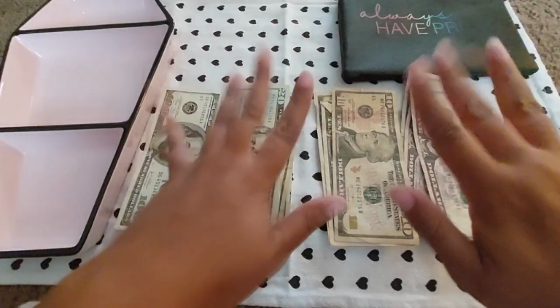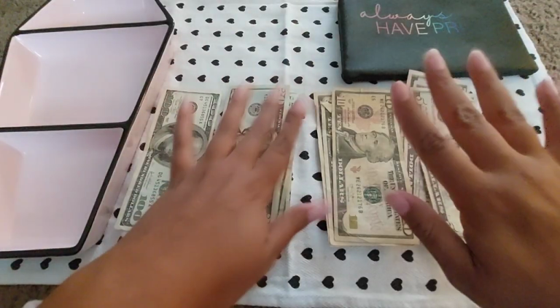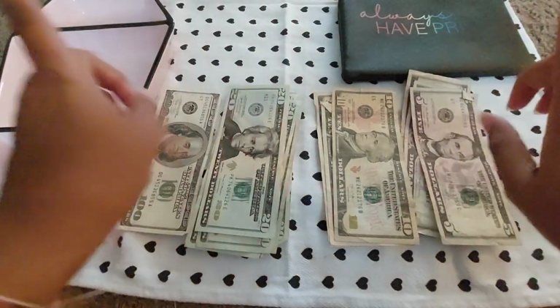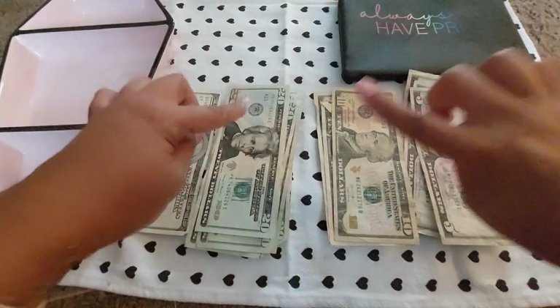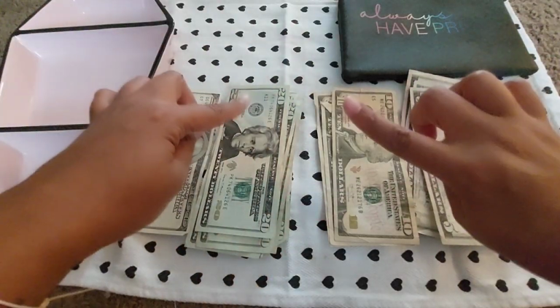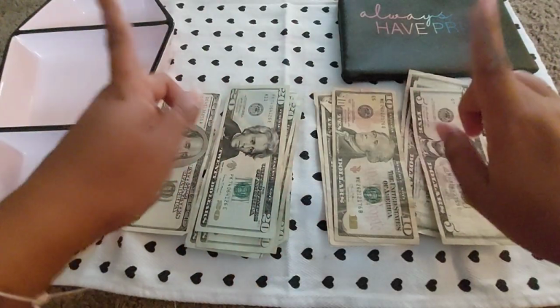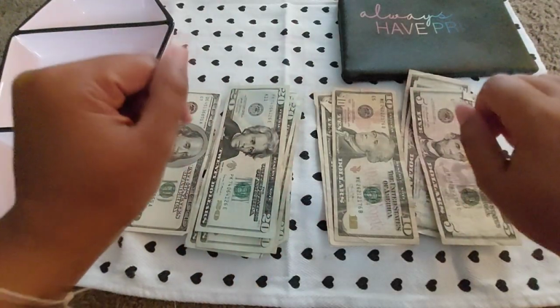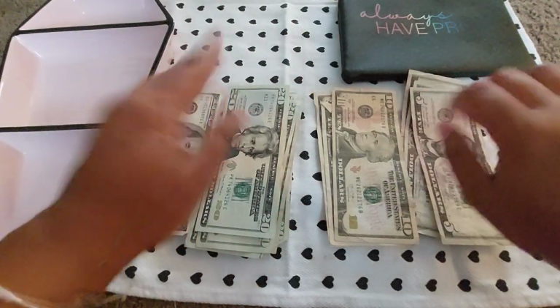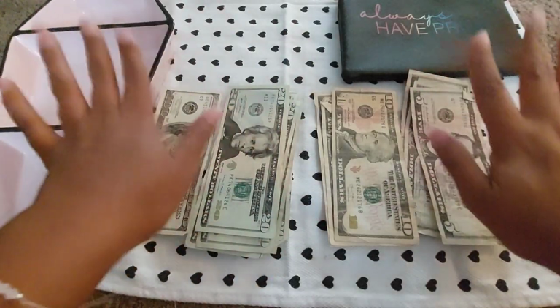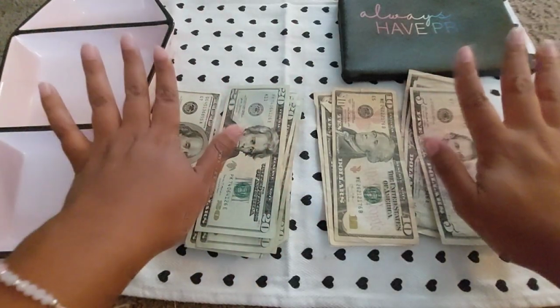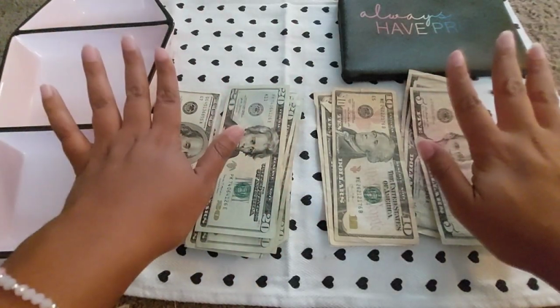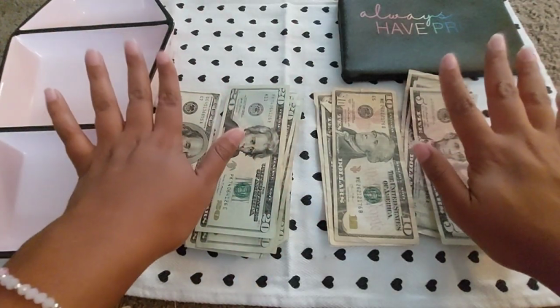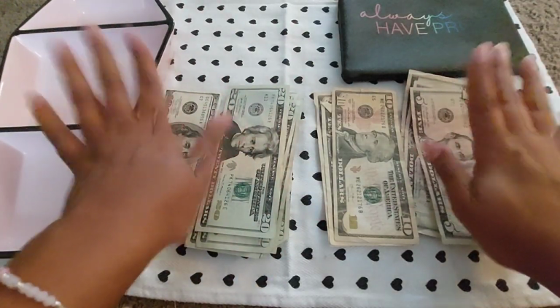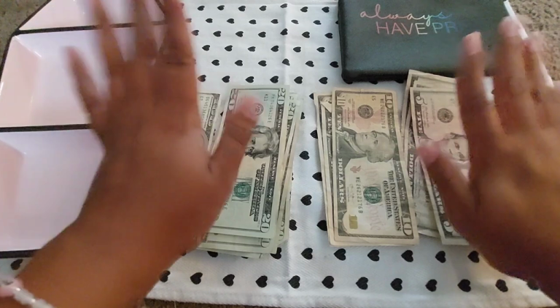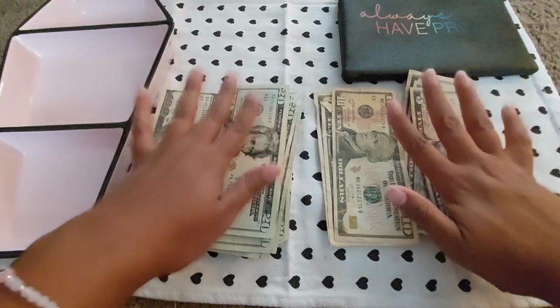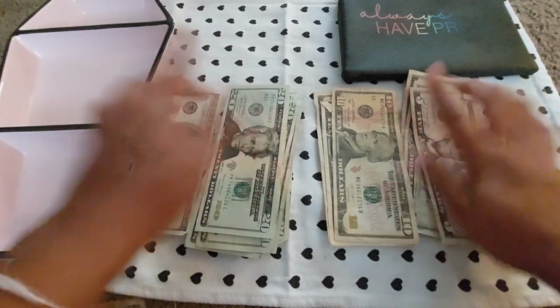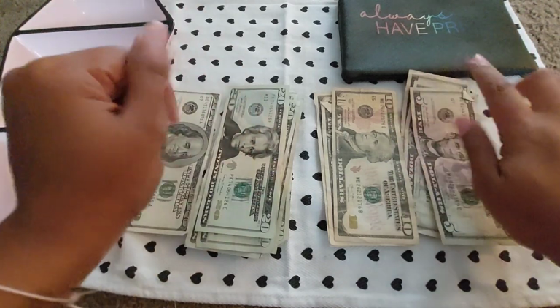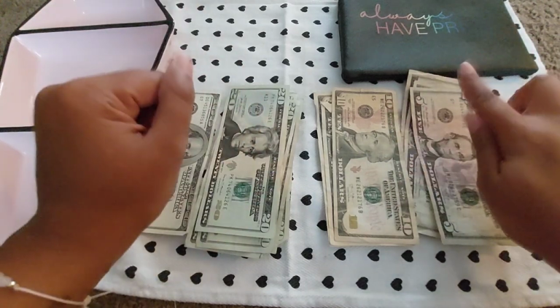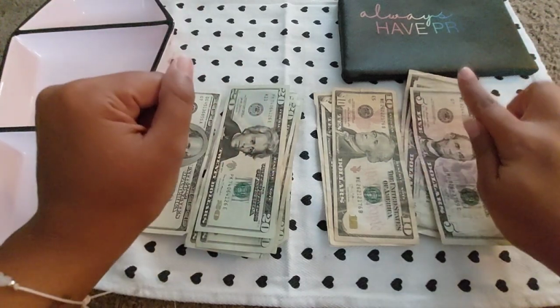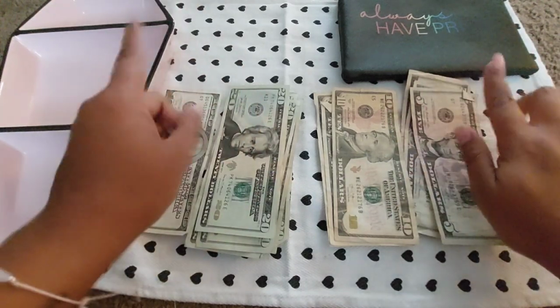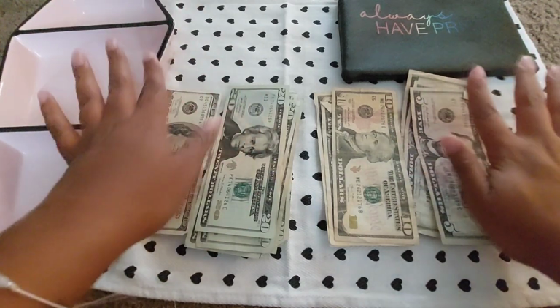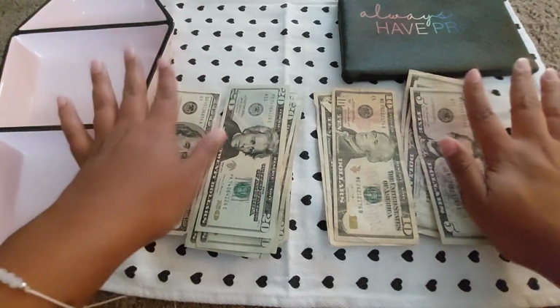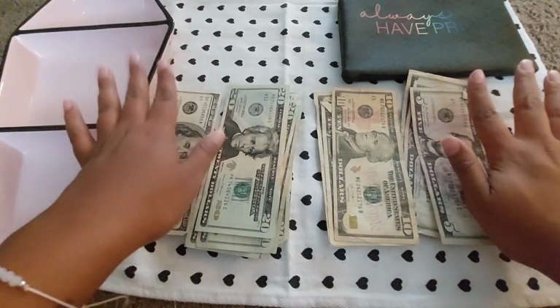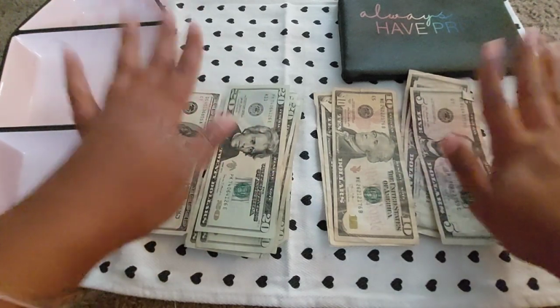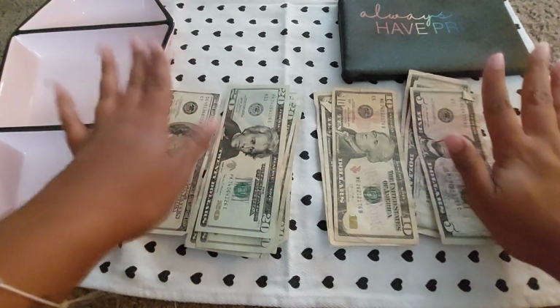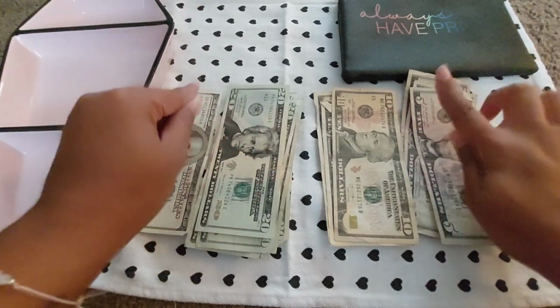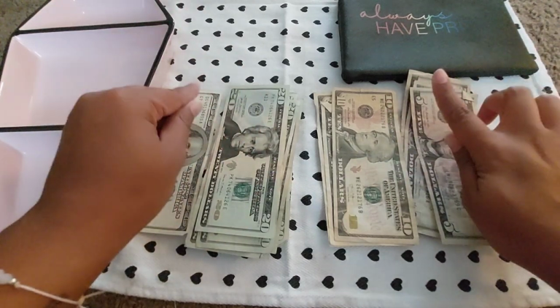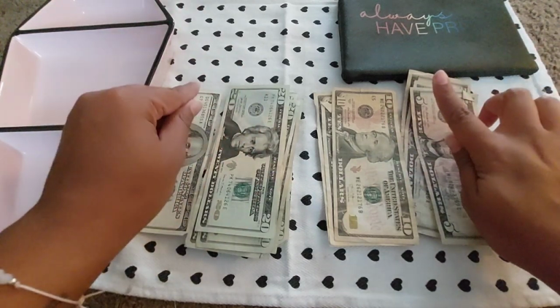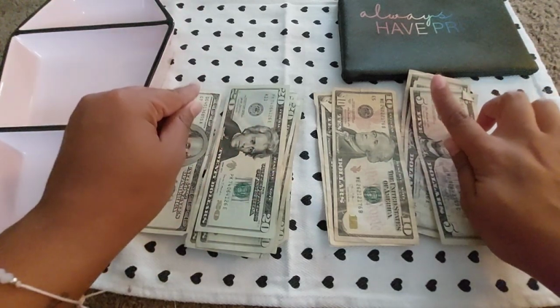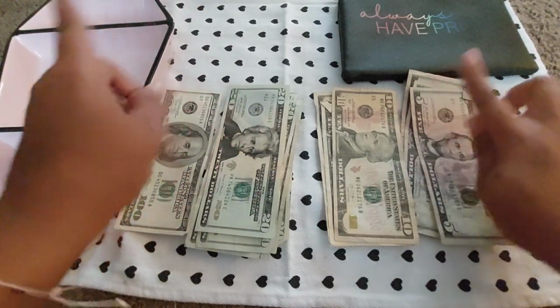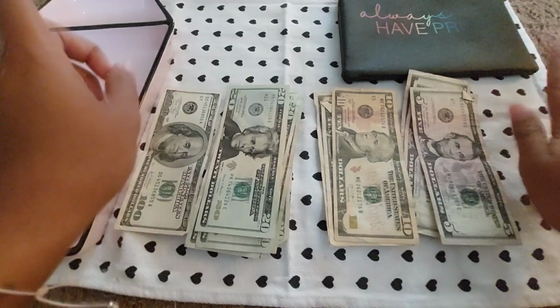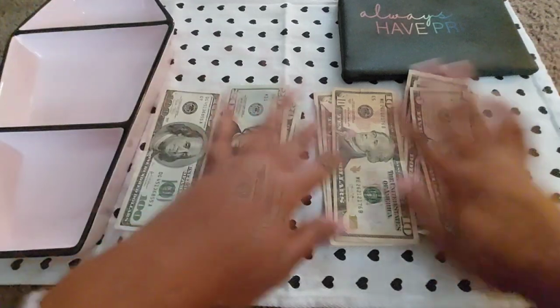Hi there, my name is Britt. I'm a little bit broke and I'm working very hard not to be. Thank you so much for joining me today. Today we are going to do a low income cash stuffing.